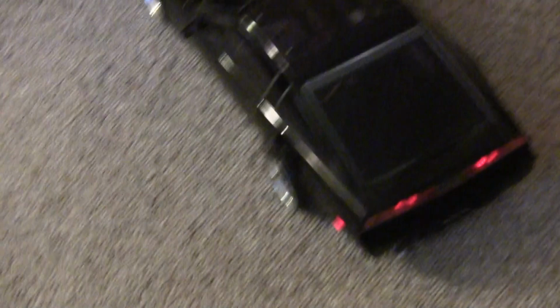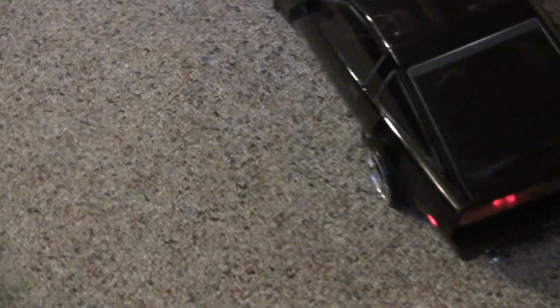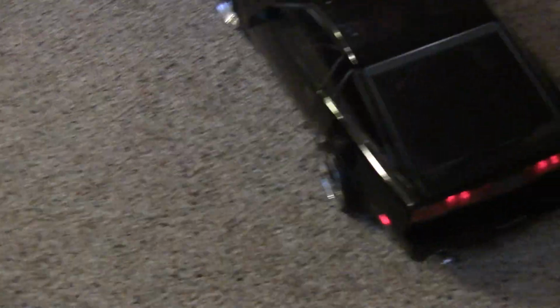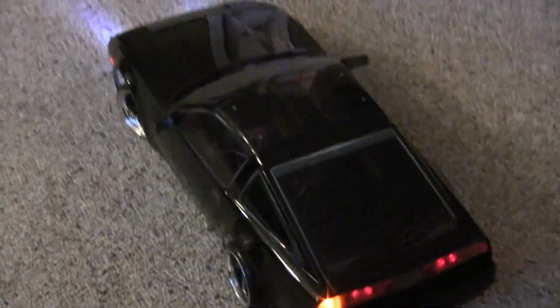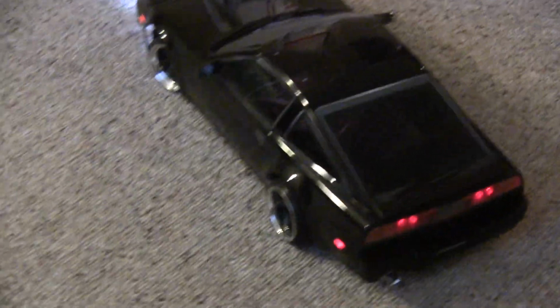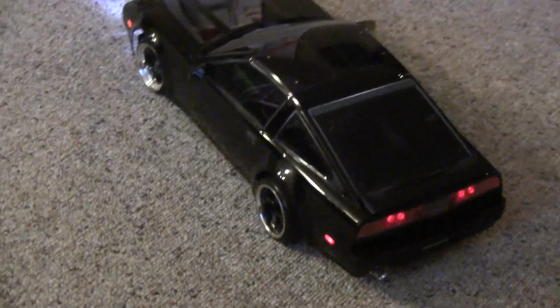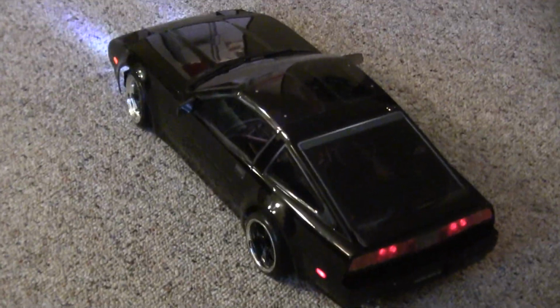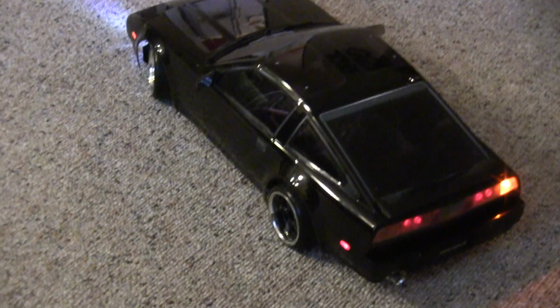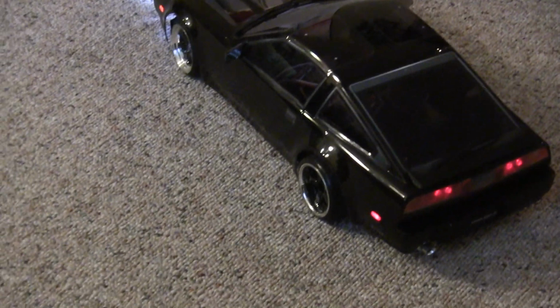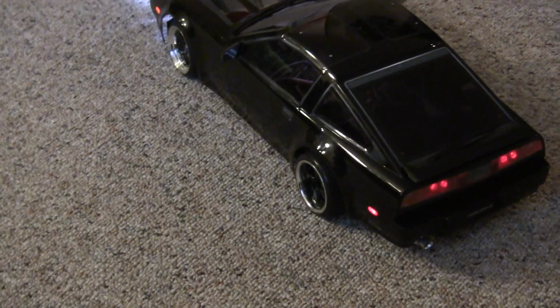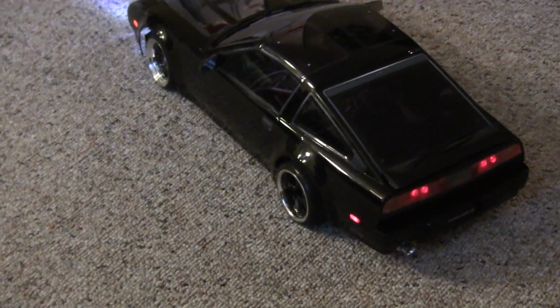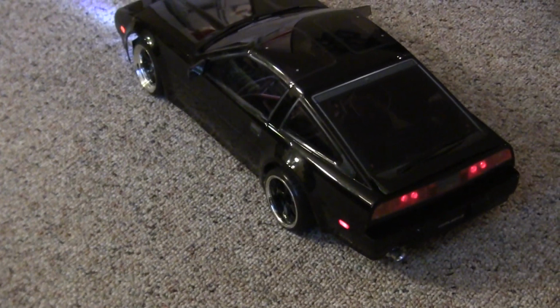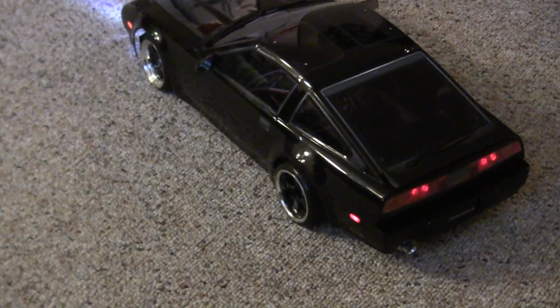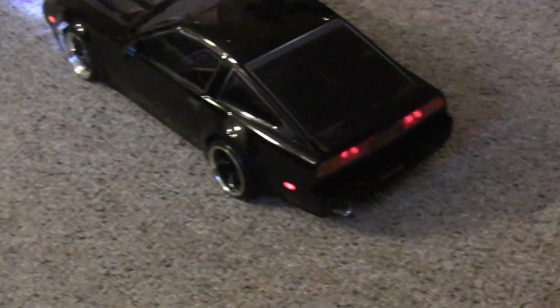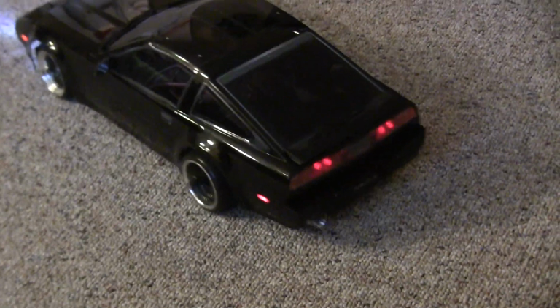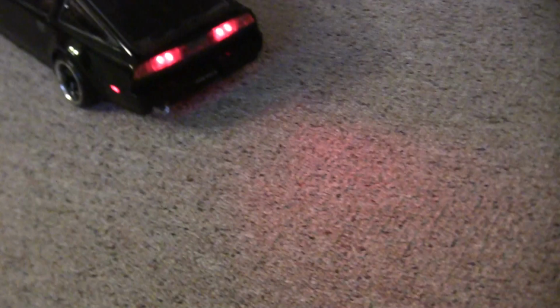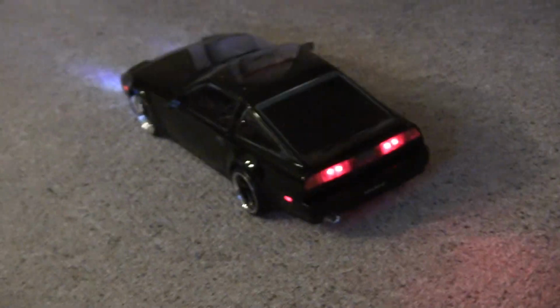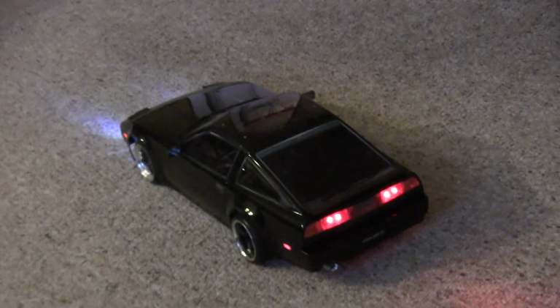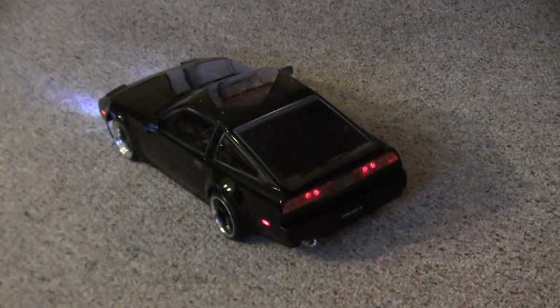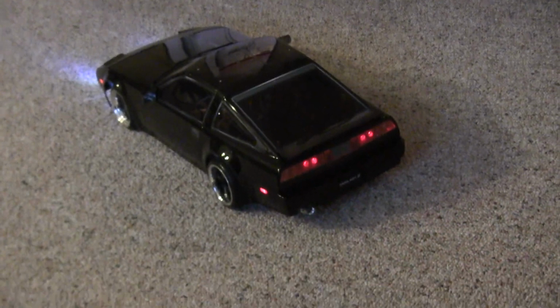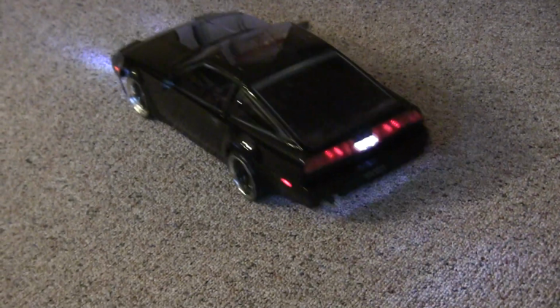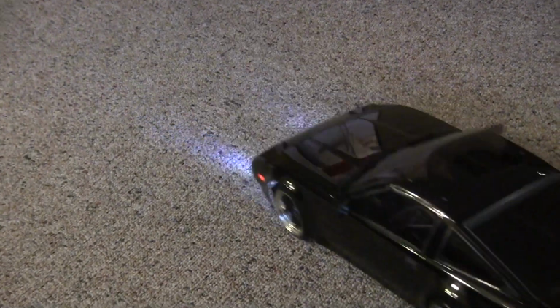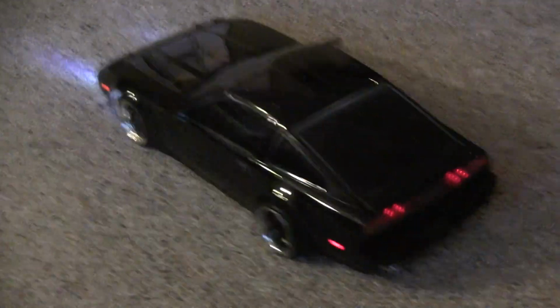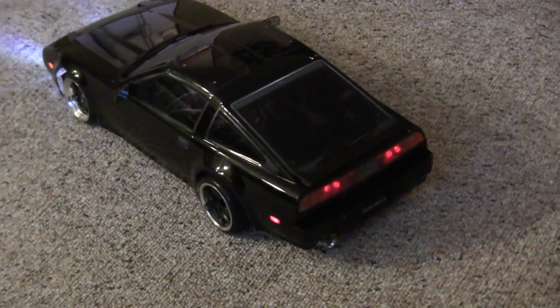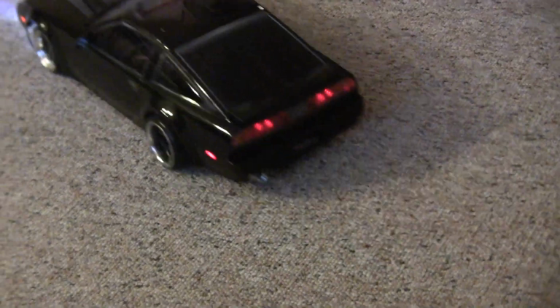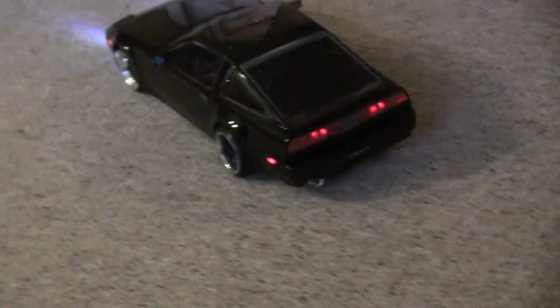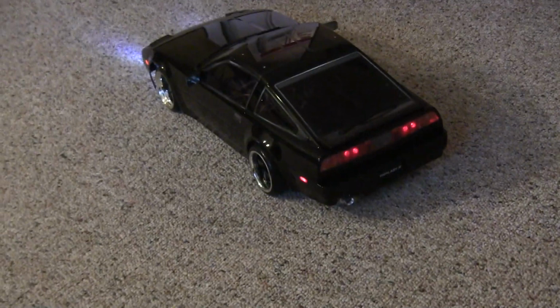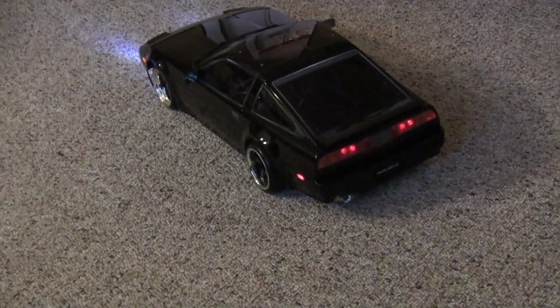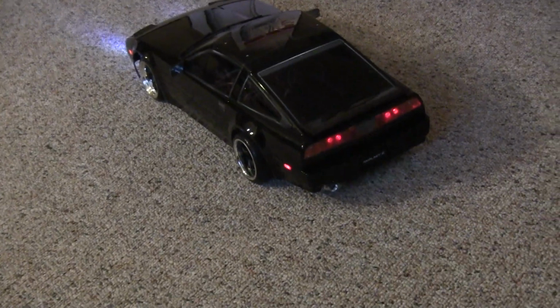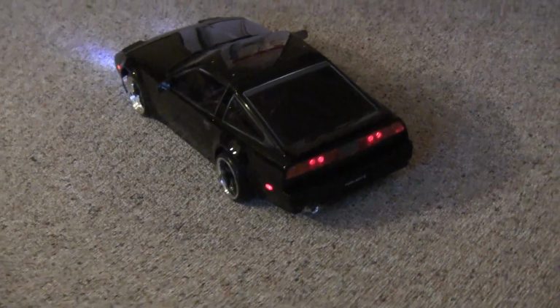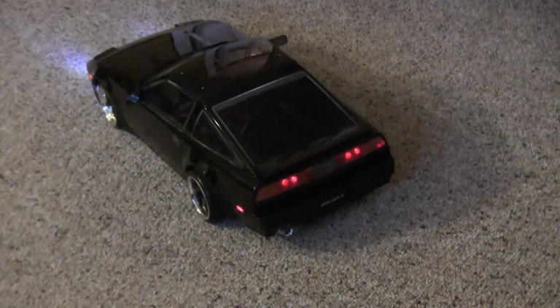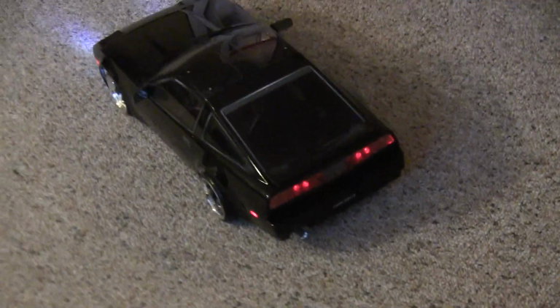Got rears. Left. Right. Brakes work. Let's see if I can get those to work. Brake lights. And reverse. So, yep, everything works.